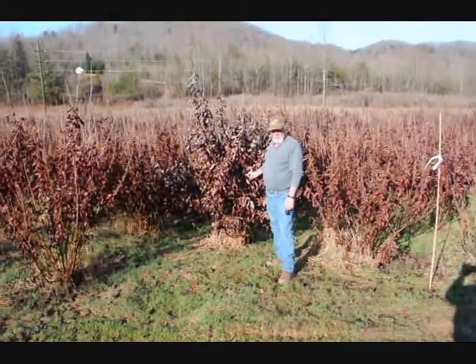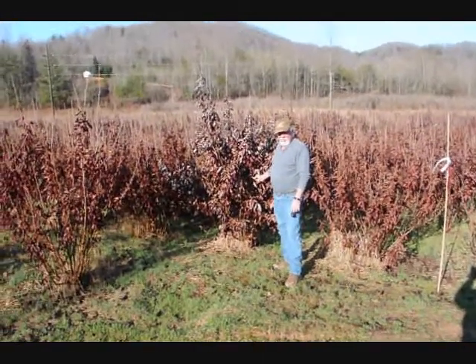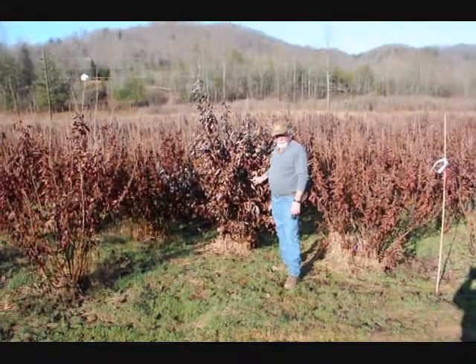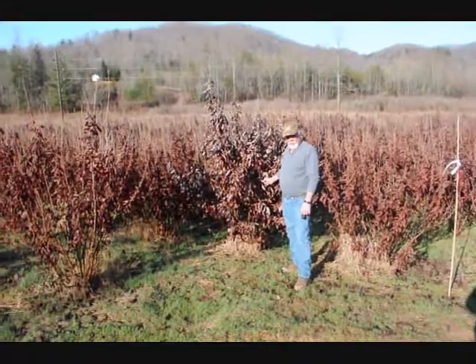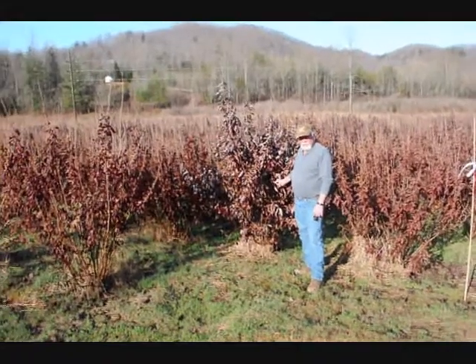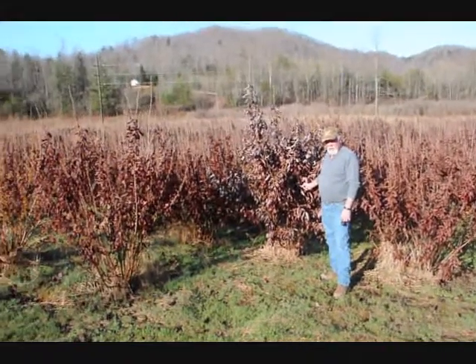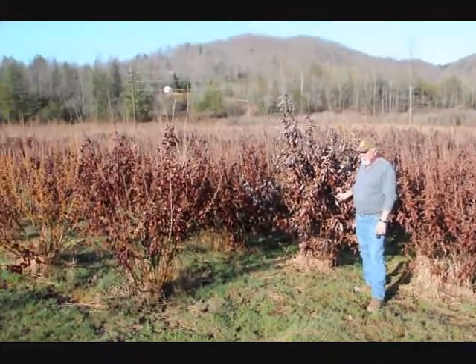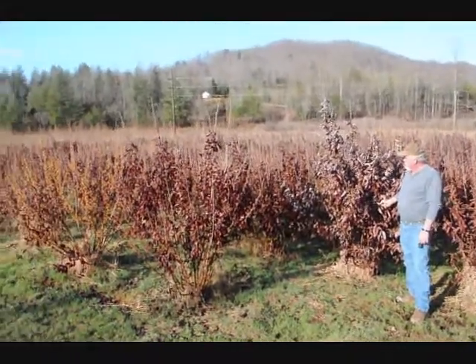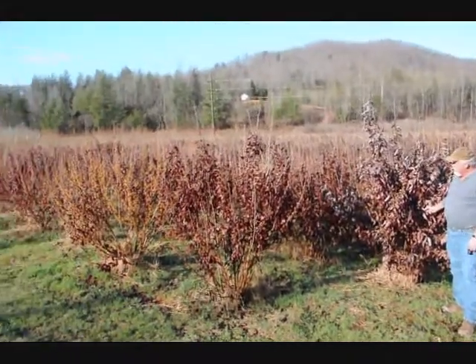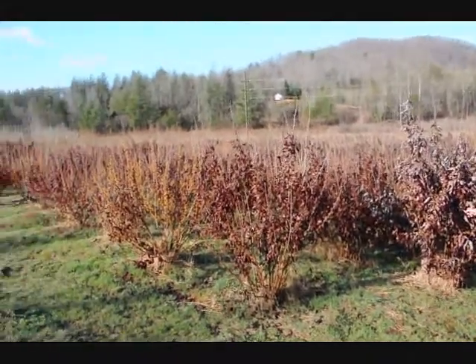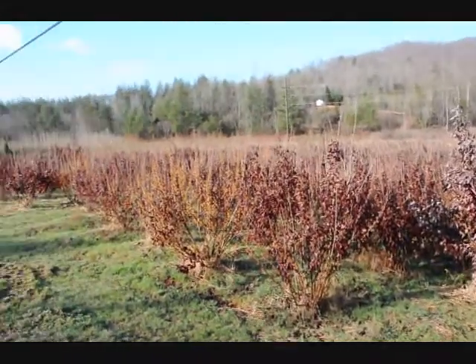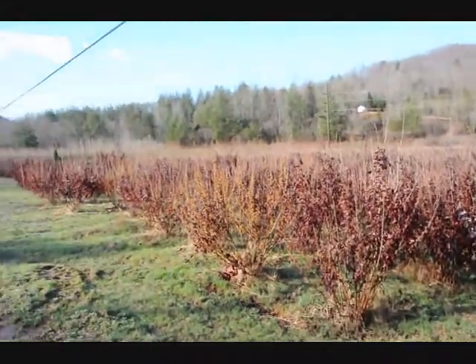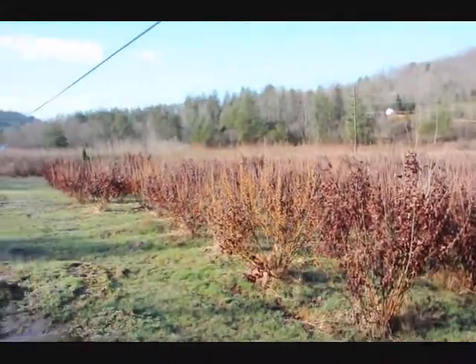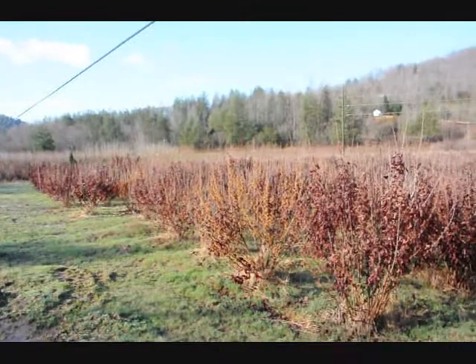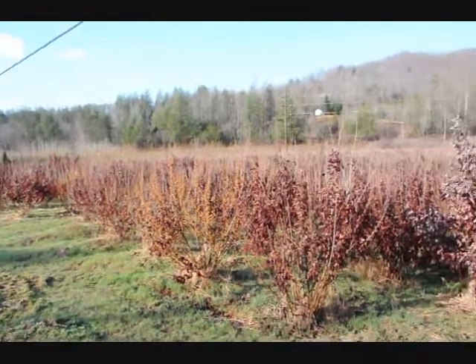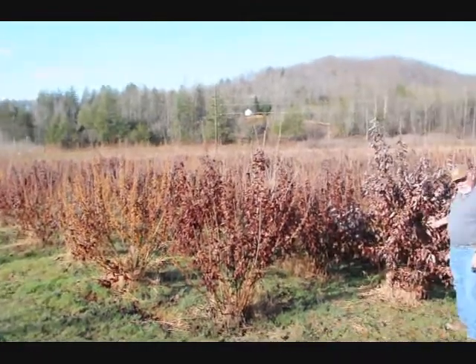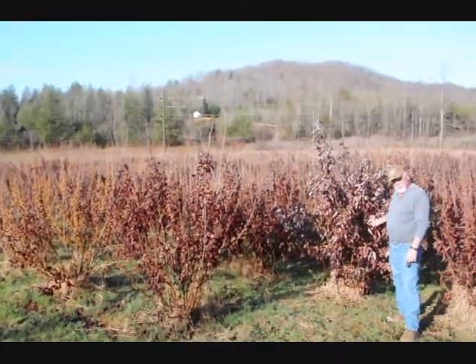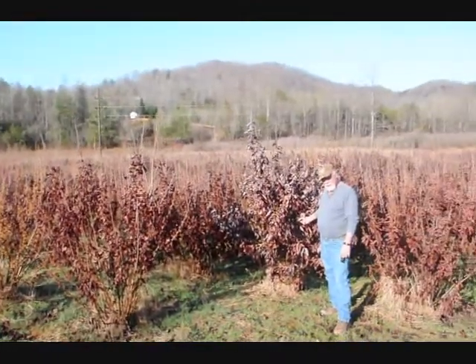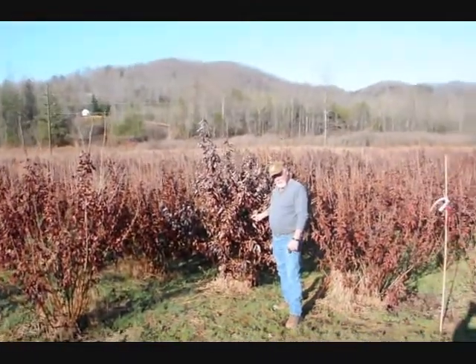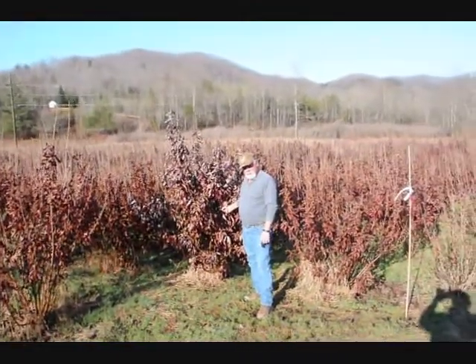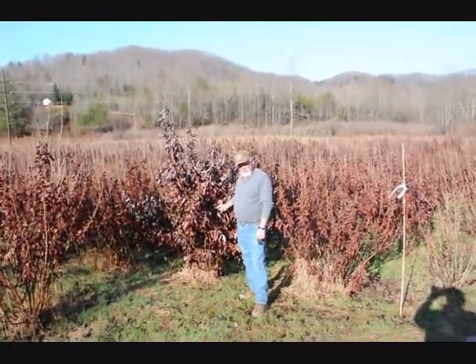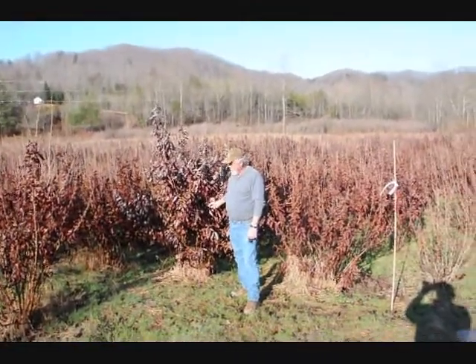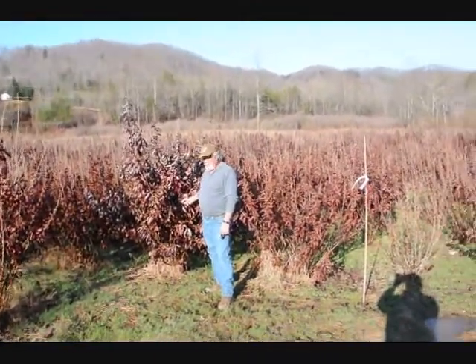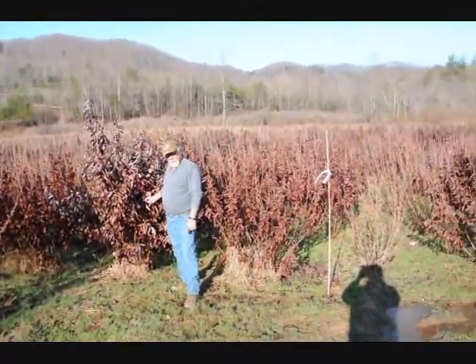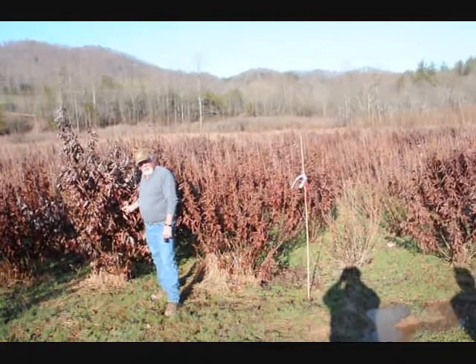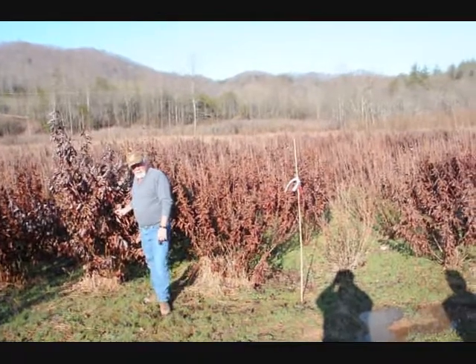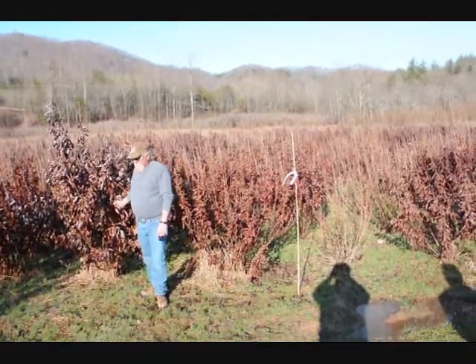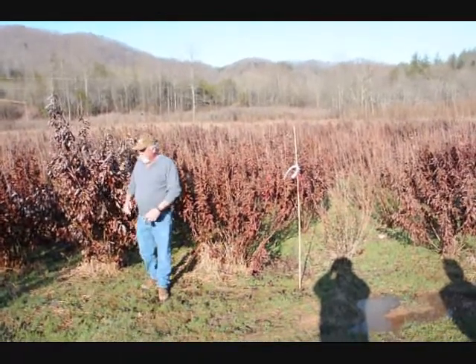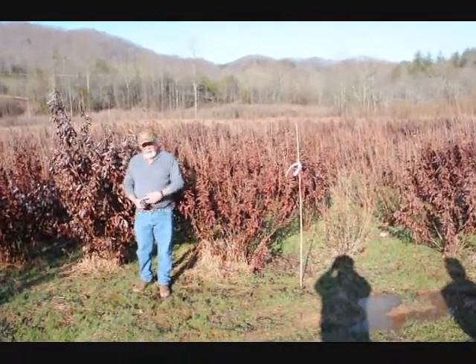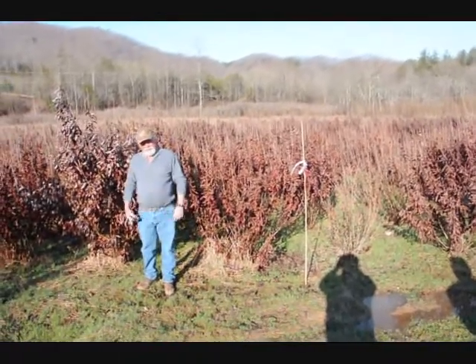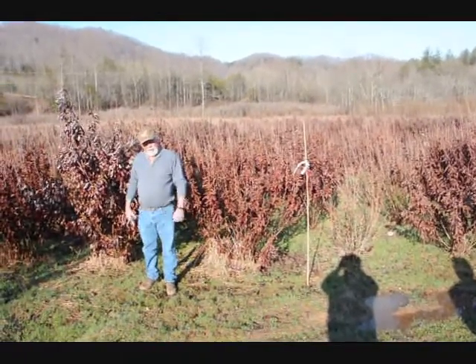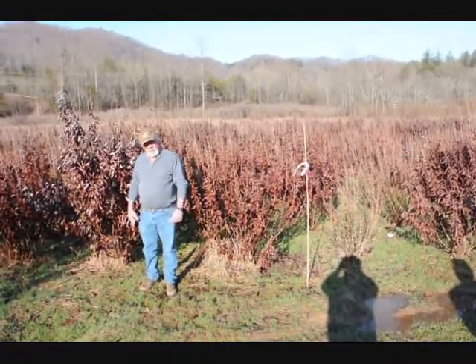This is a block of Witch Hazel Vernalus. They run anywhere from about four to five, up to seven to eight, and some eight to nine down in the lower end. Beautiful heavy block, very nice plant, good native tree.